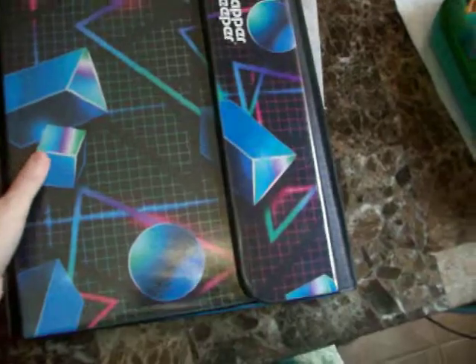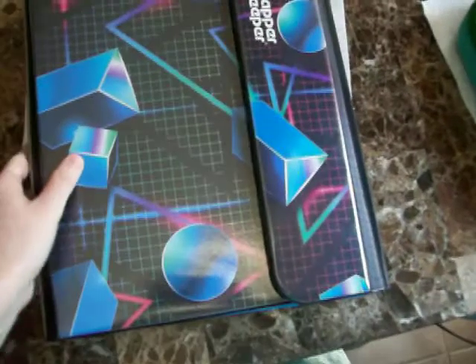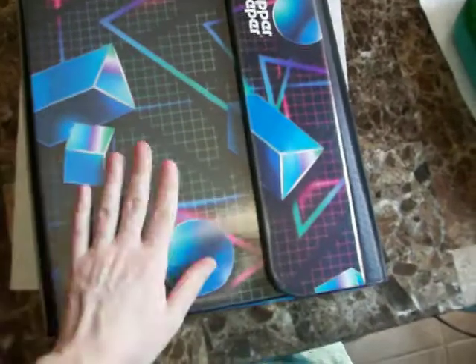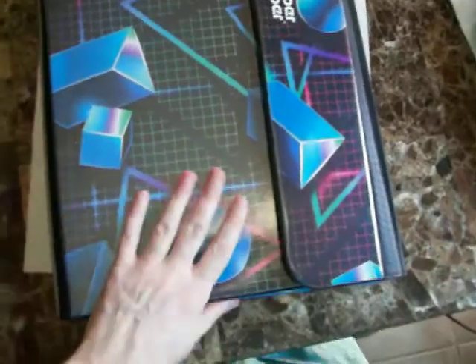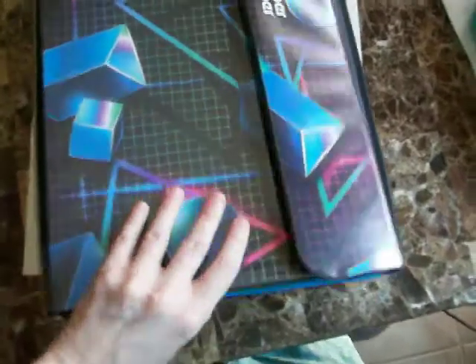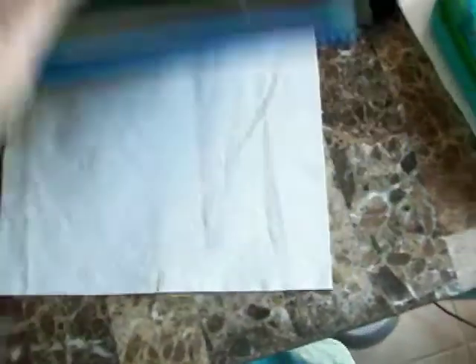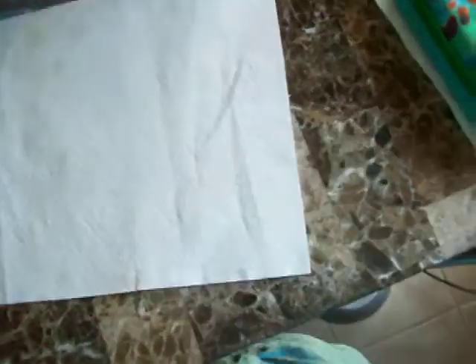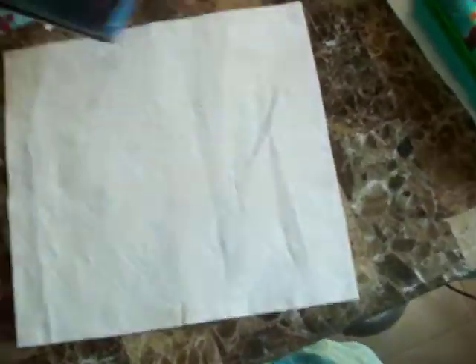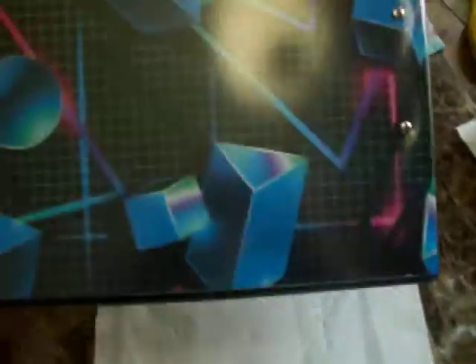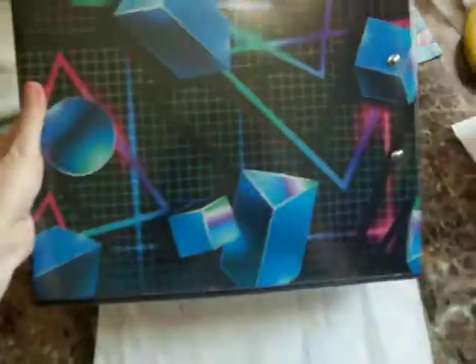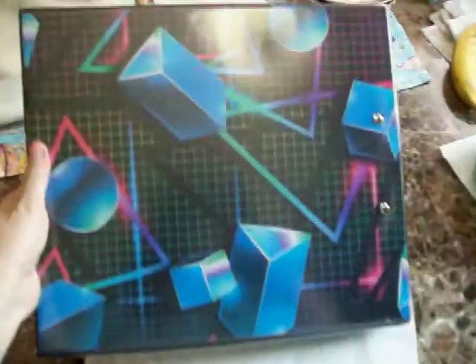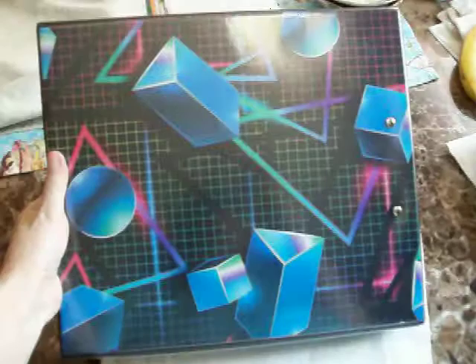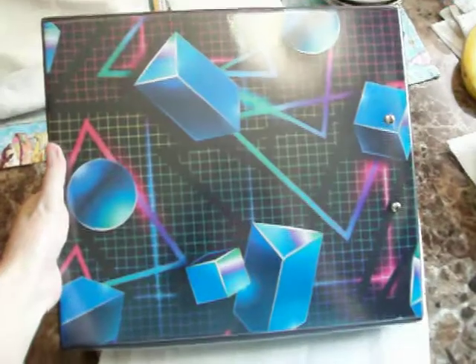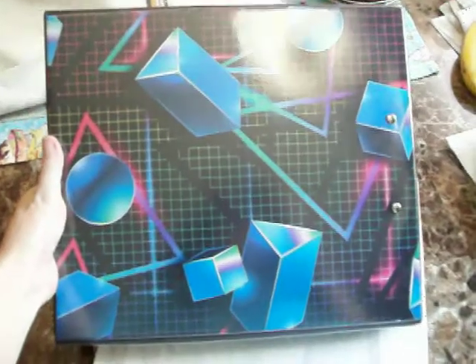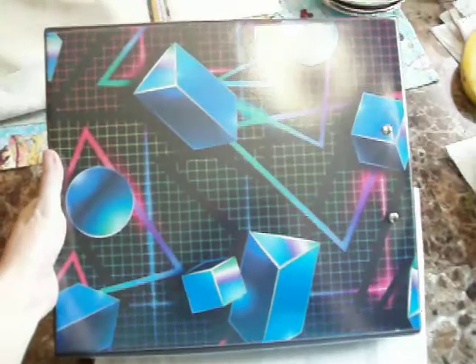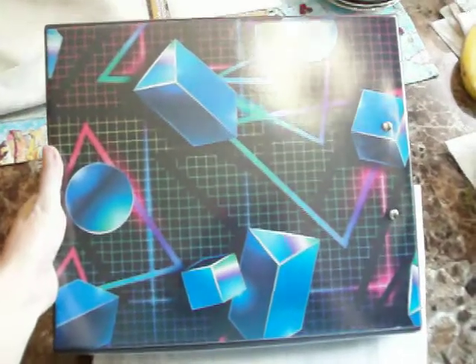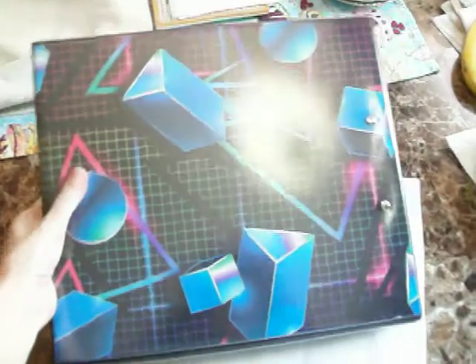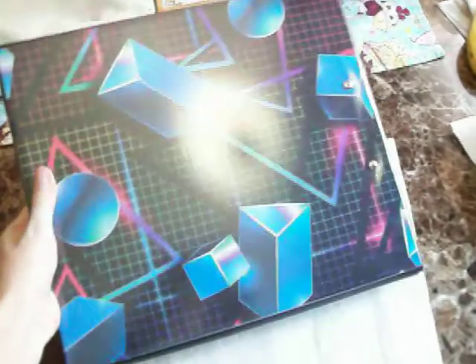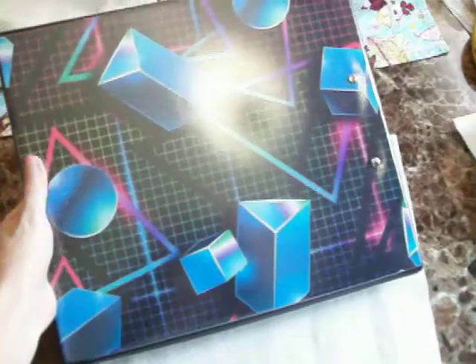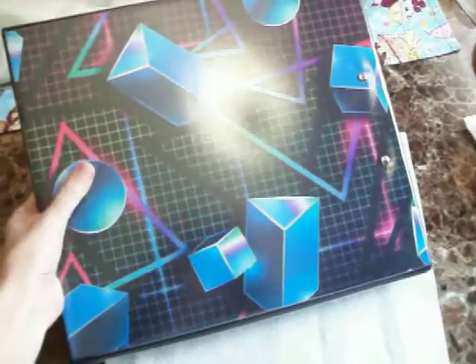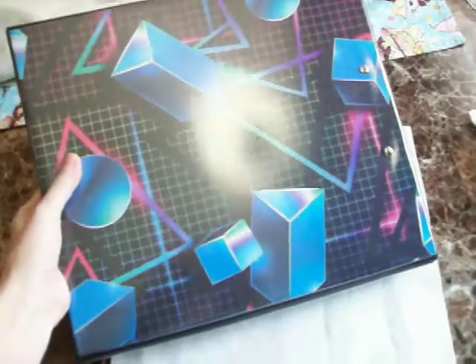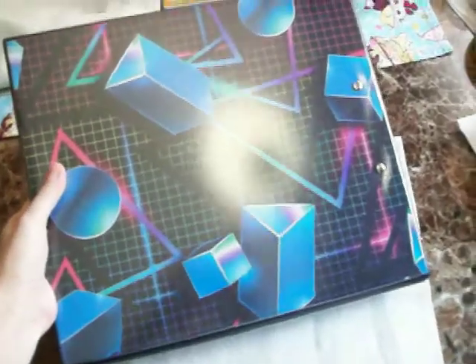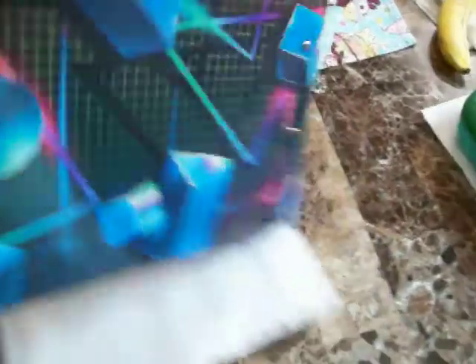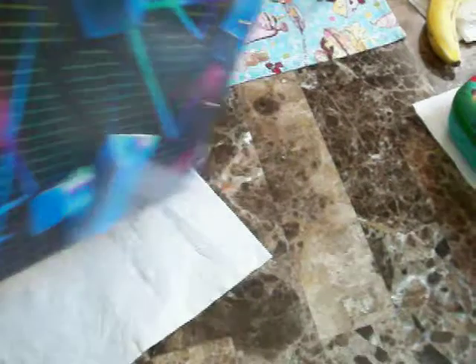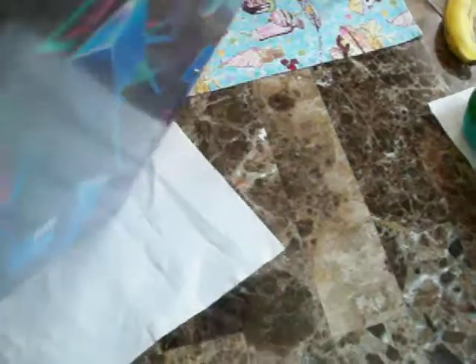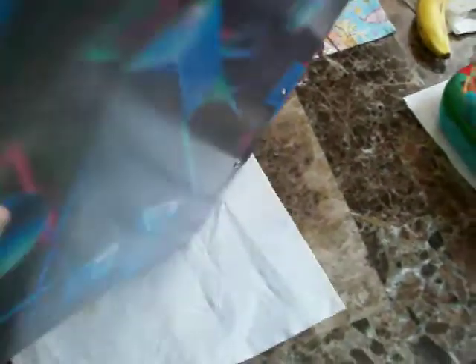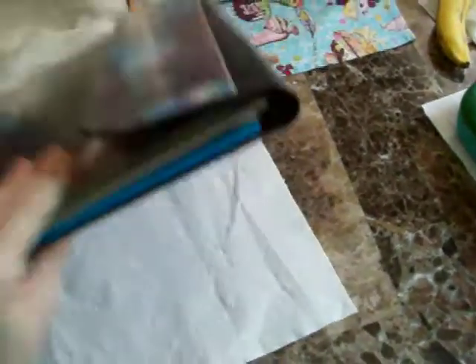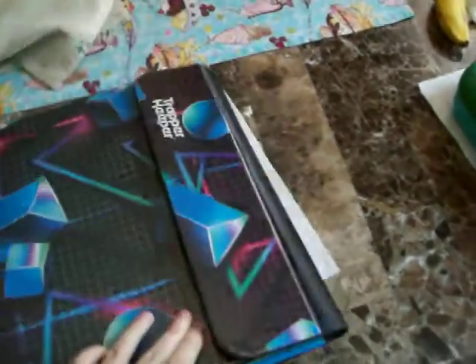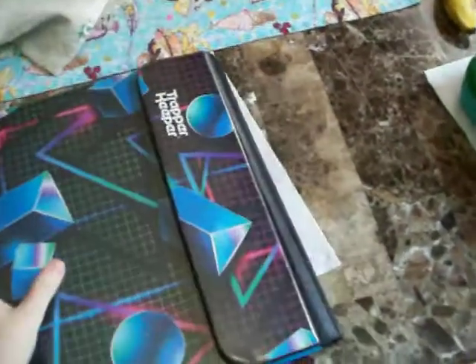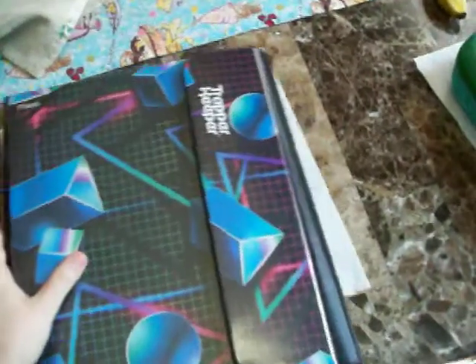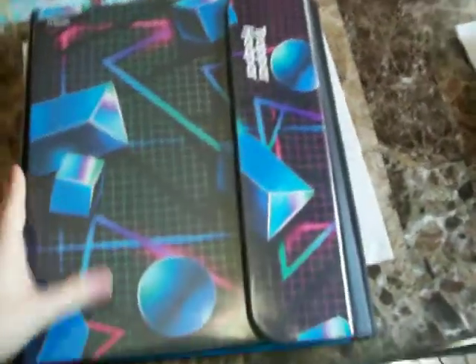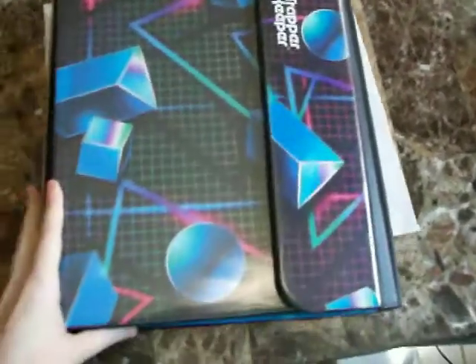Anyway, I'll show you. This is what the front looks like and this is what the back looks like. Really cool. I love all the neon colors and the 80s shapes on there. This one was most 1980s looking, so that's why I got it.